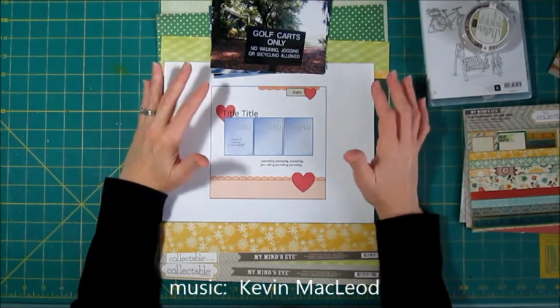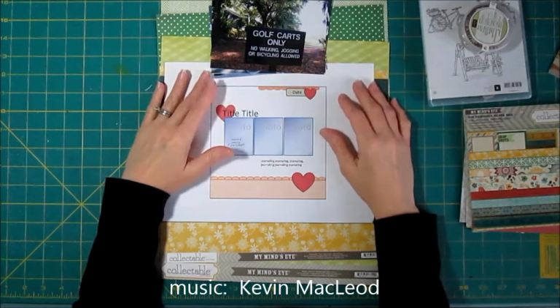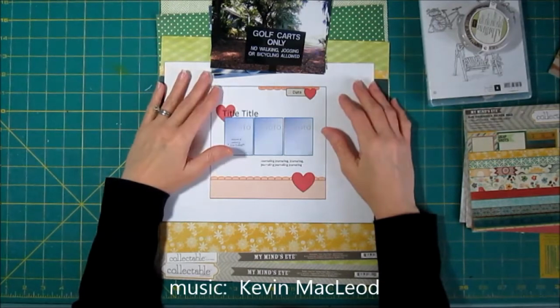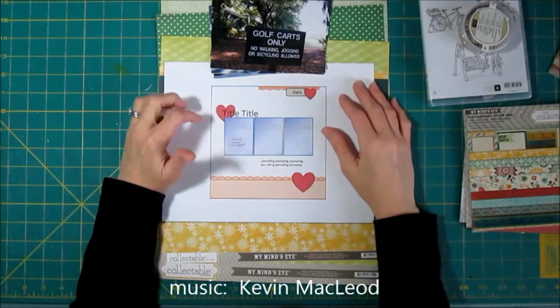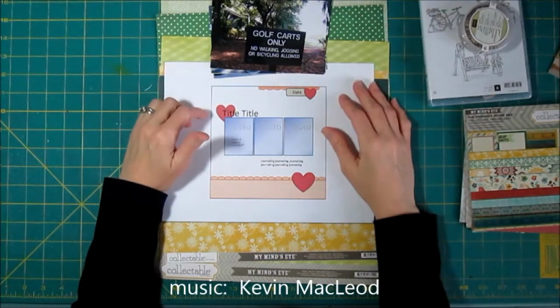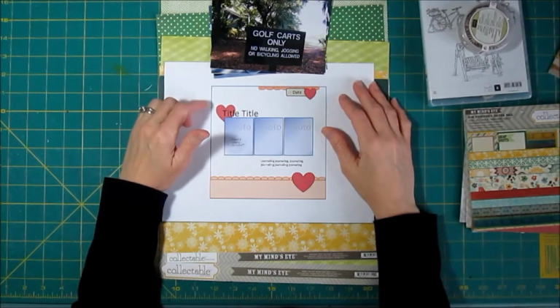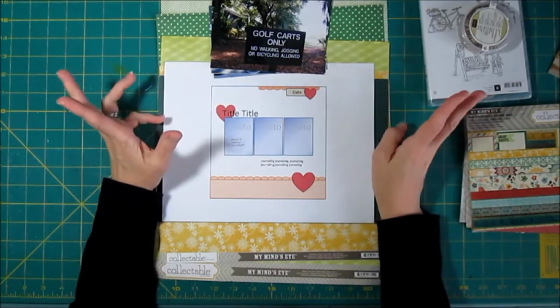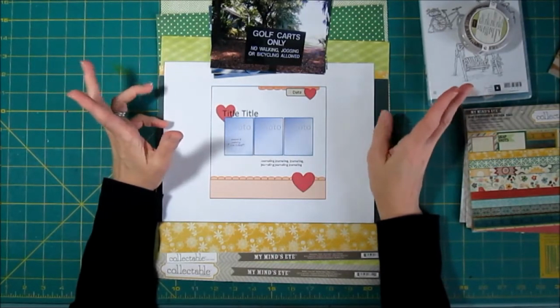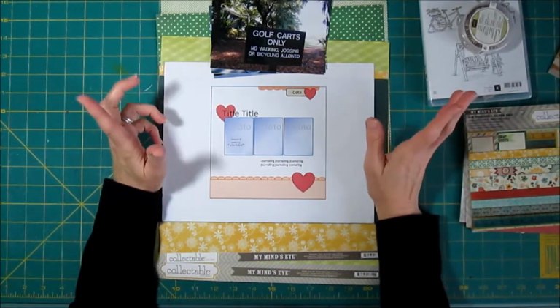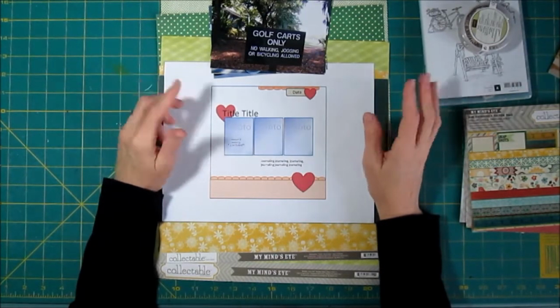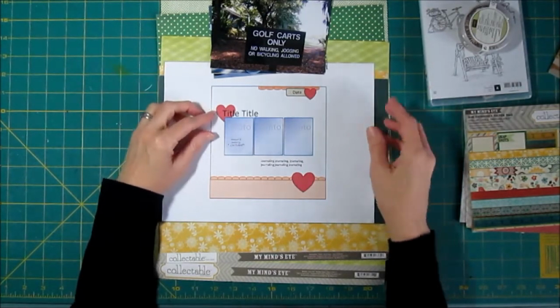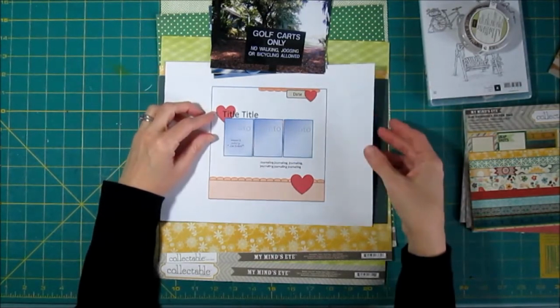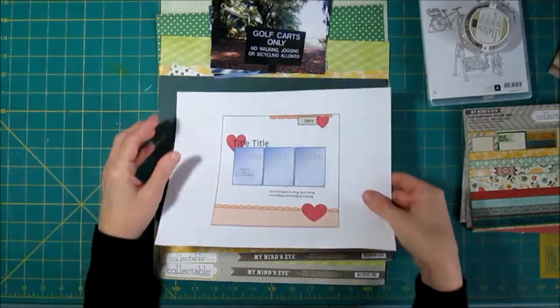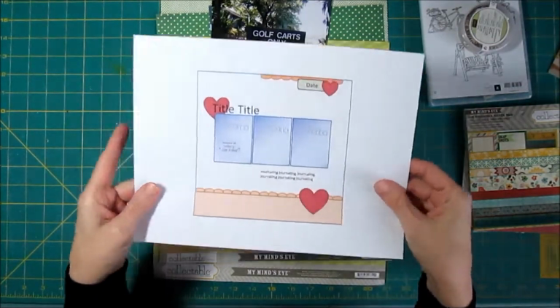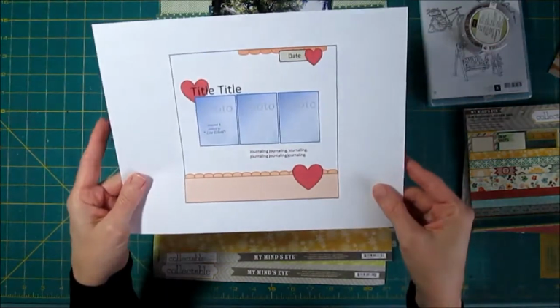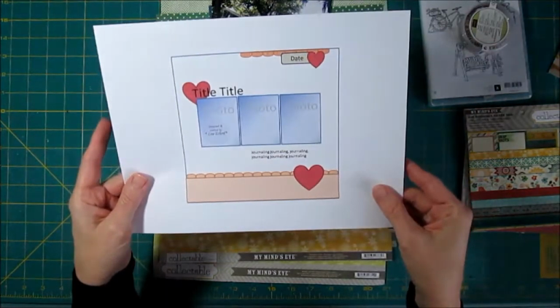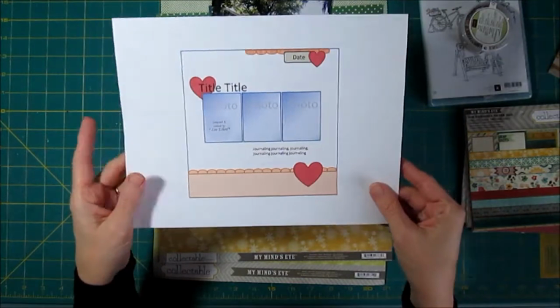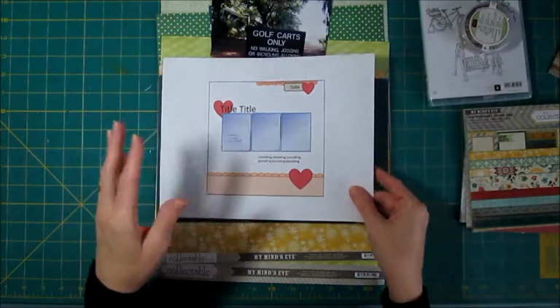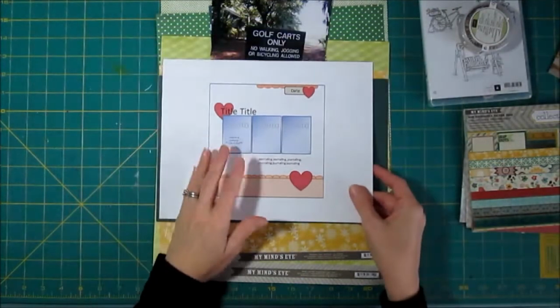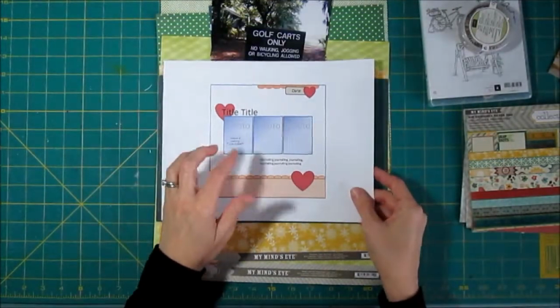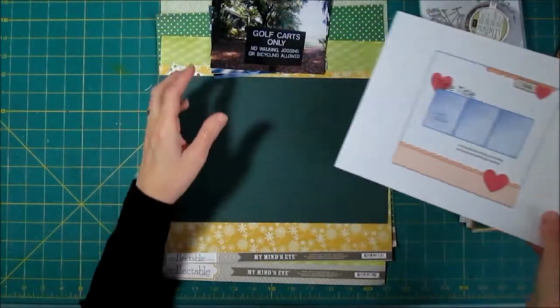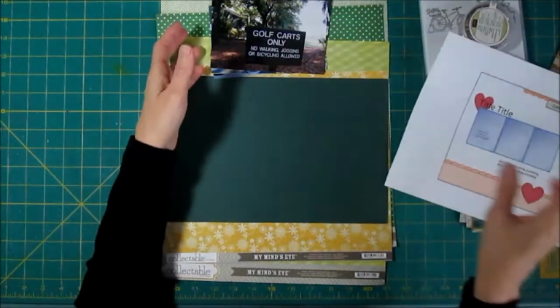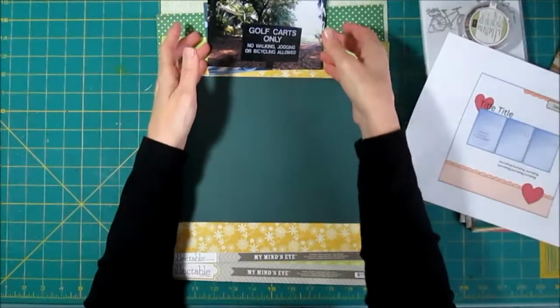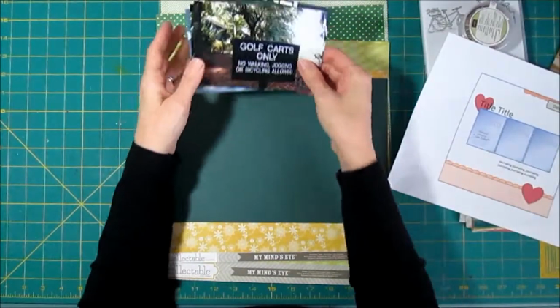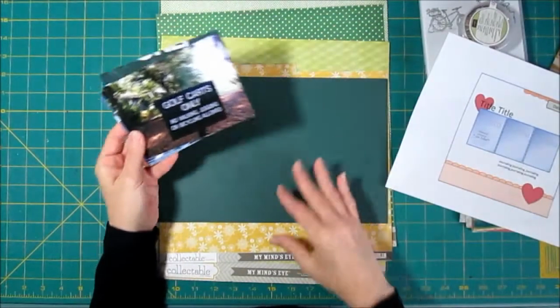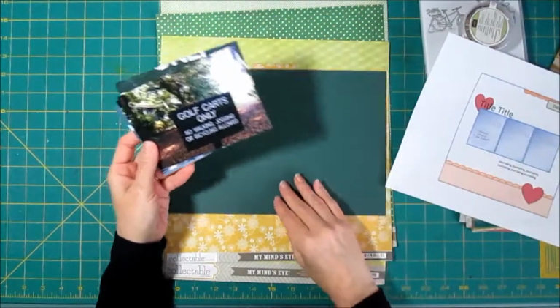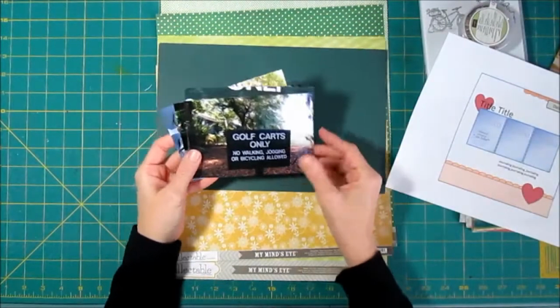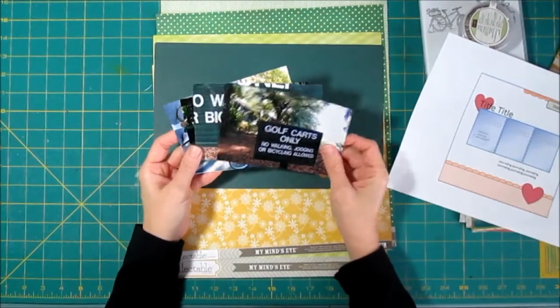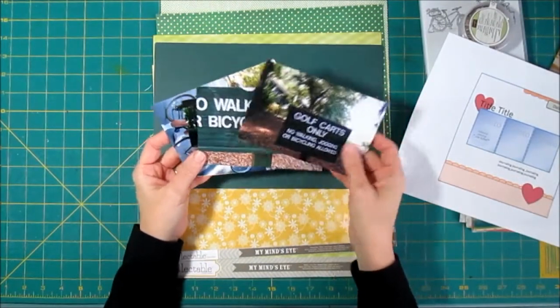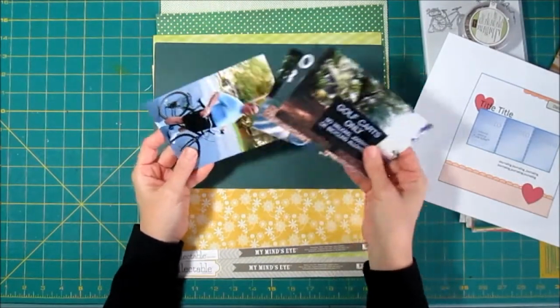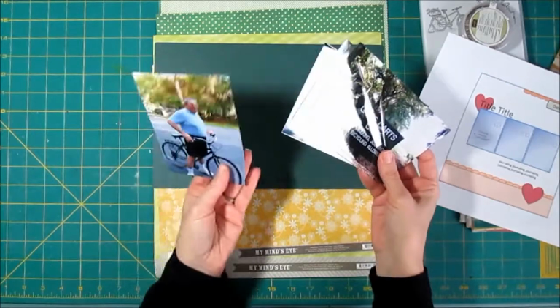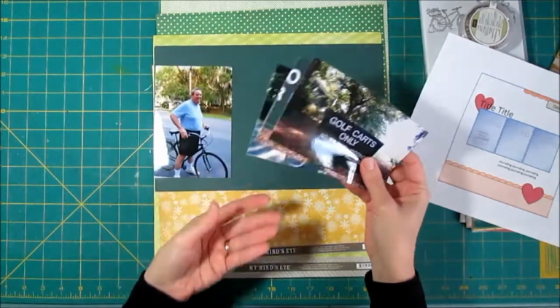For my fourth layout today I have four photos instead of three photos. This is the sketch that we've been using, but I've got four photos and I really can't get around having four because I need them to tell the story.